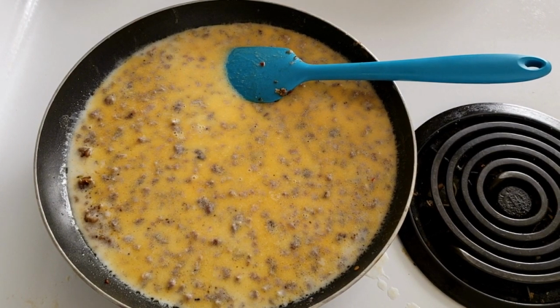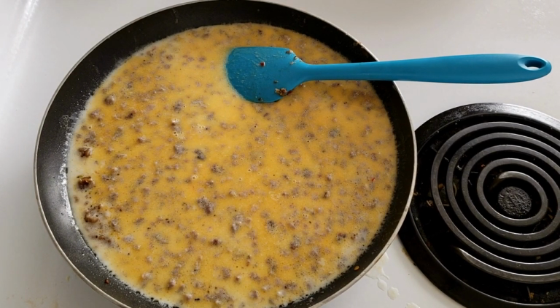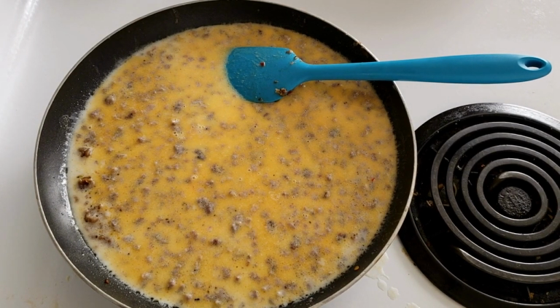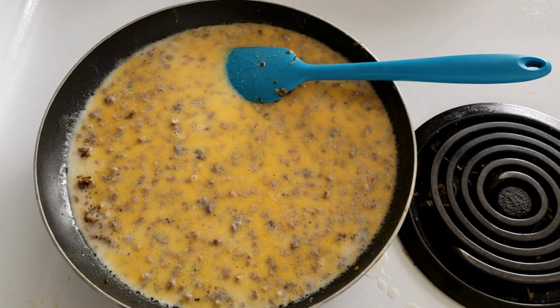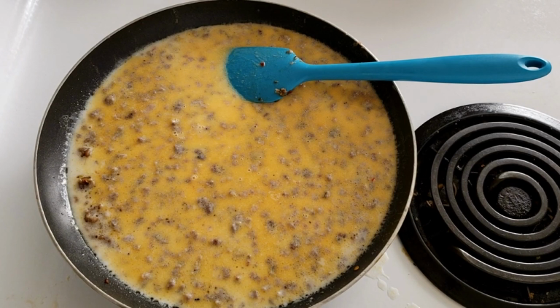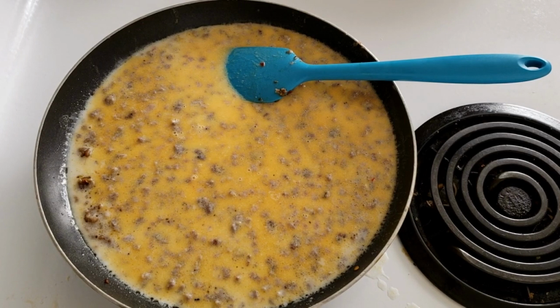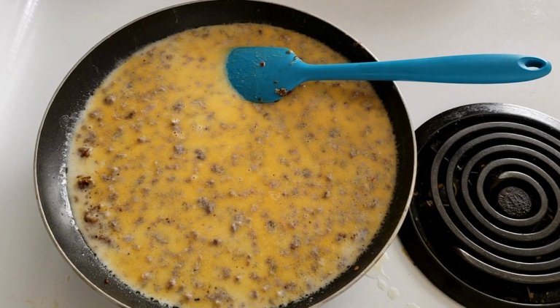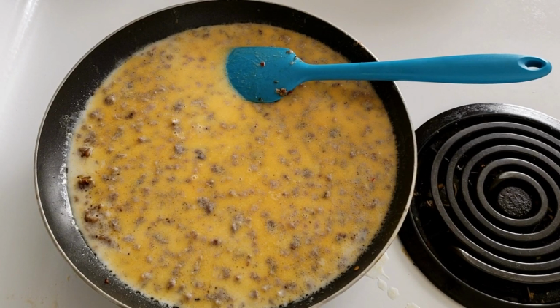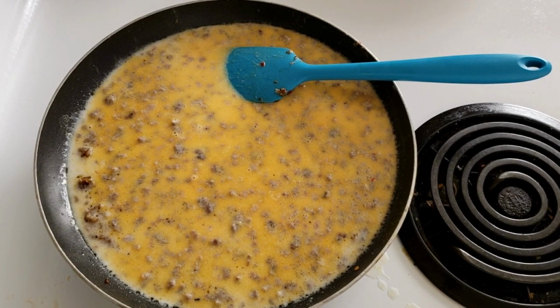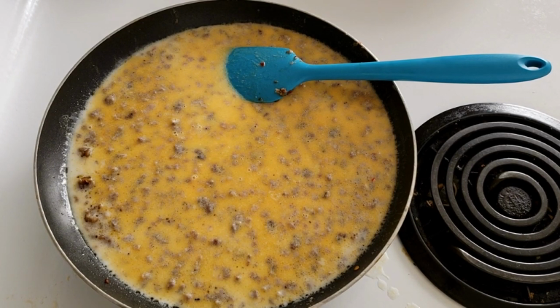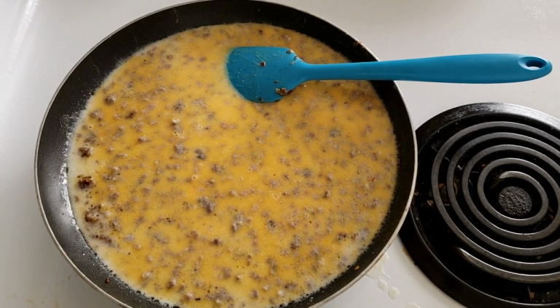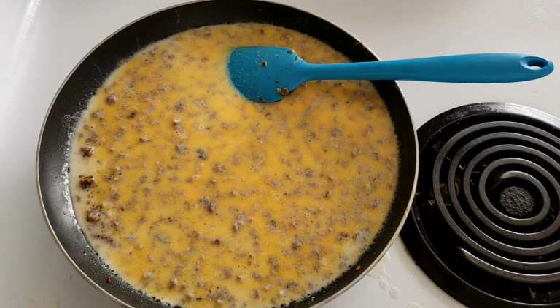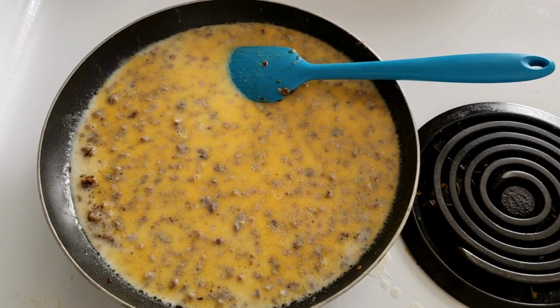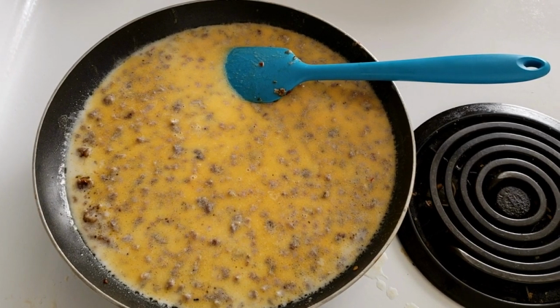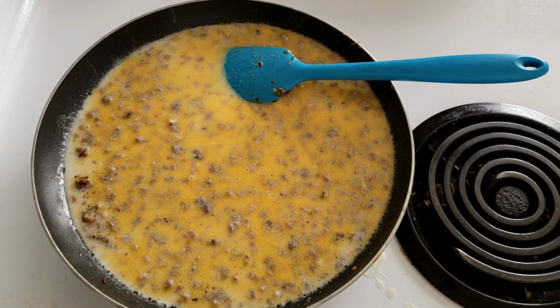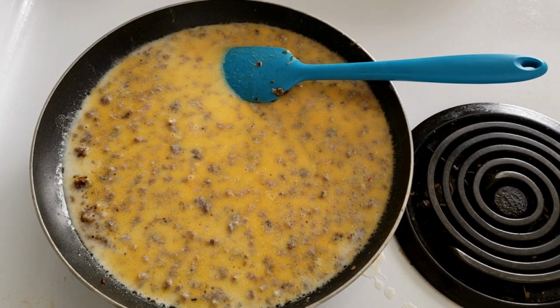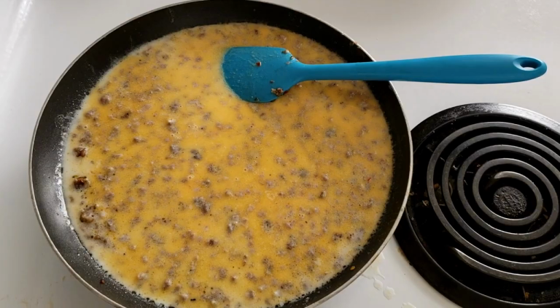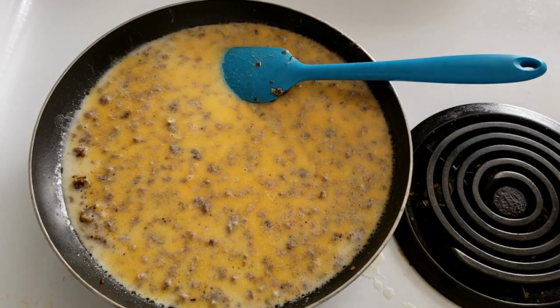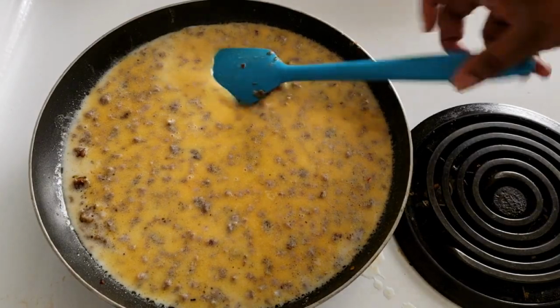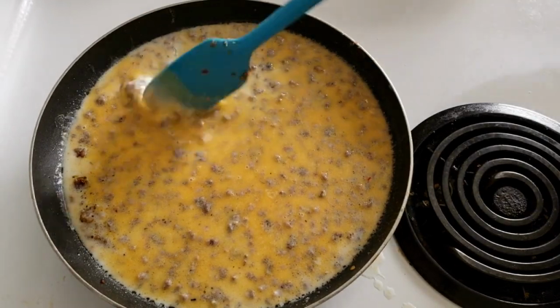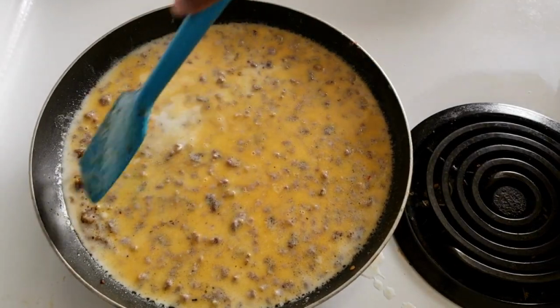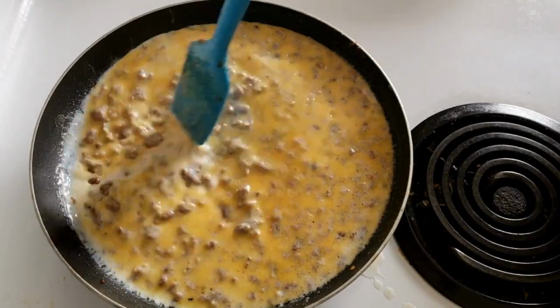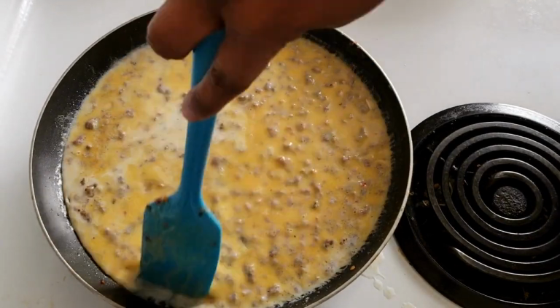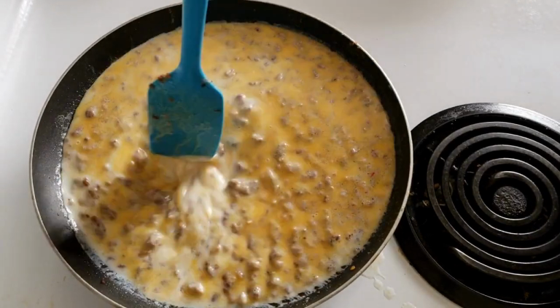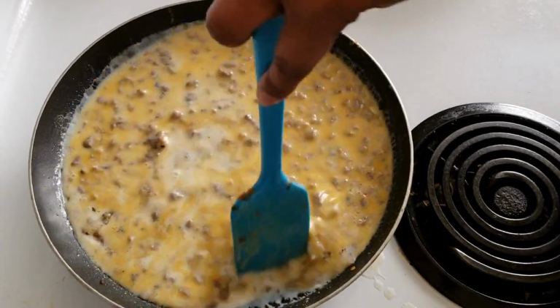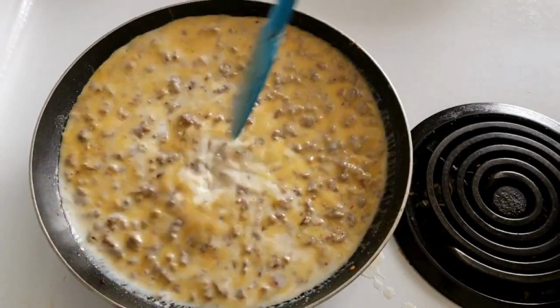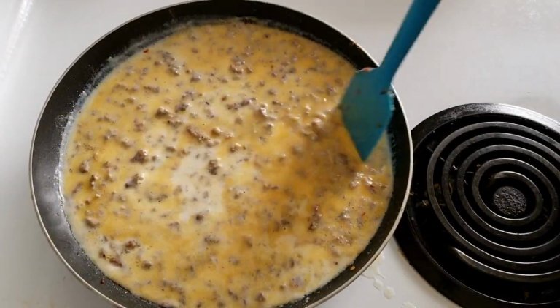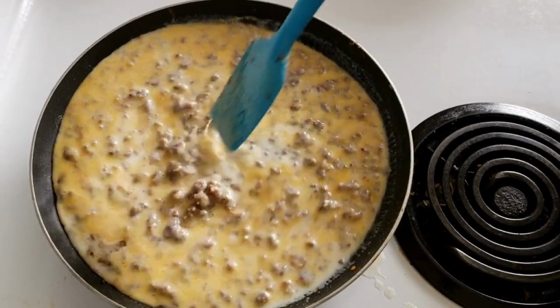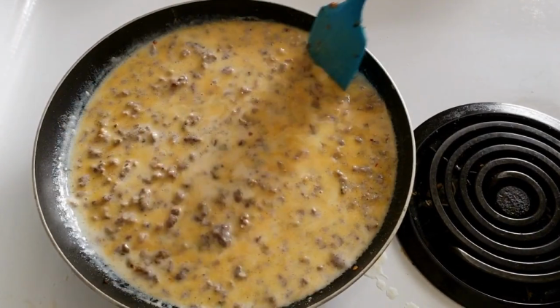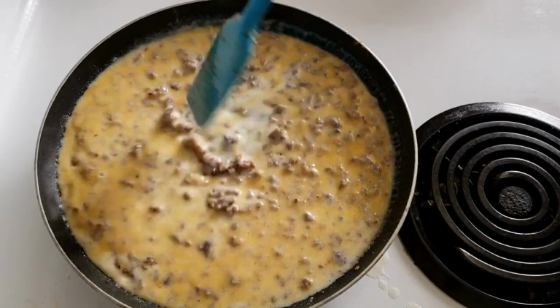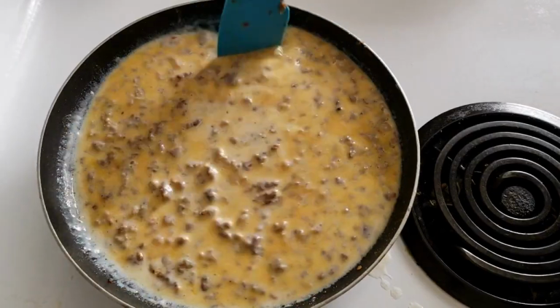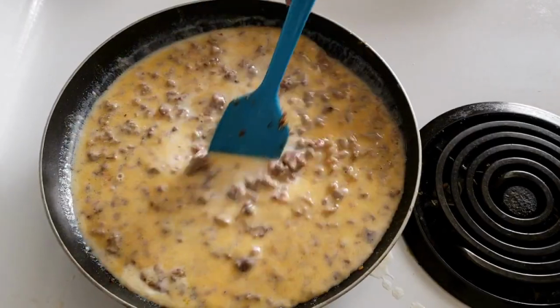Alright guys, now you just want to let your mixture come to a low, simmering boil until it thickens up to the consistency you would like your gravy.